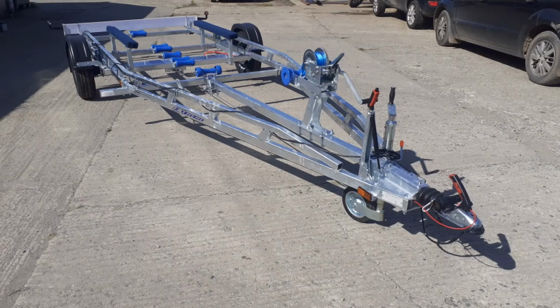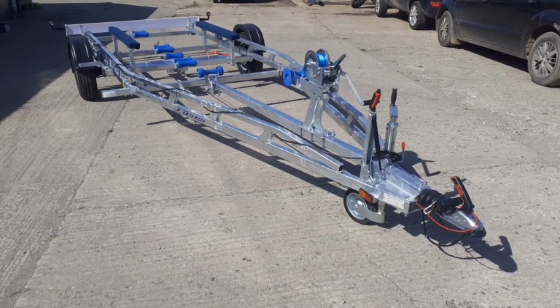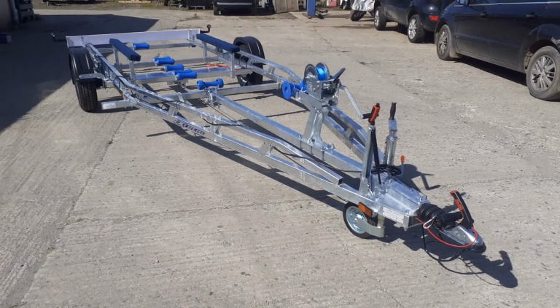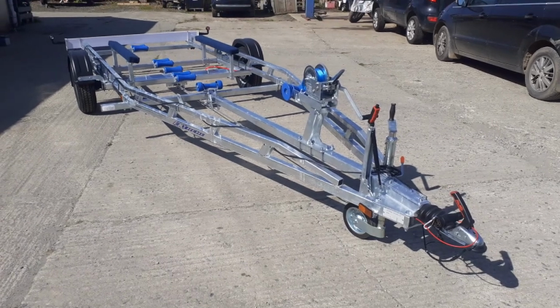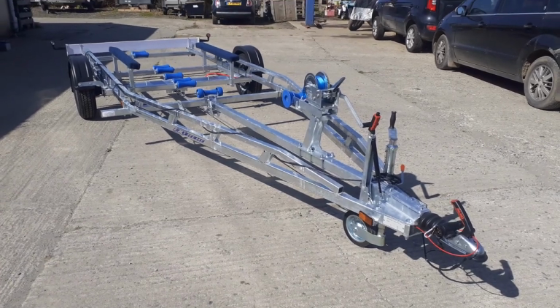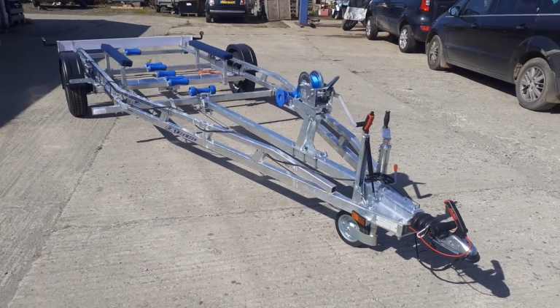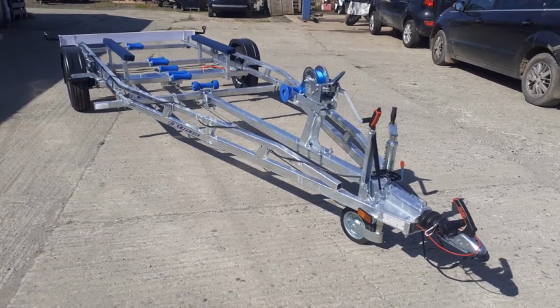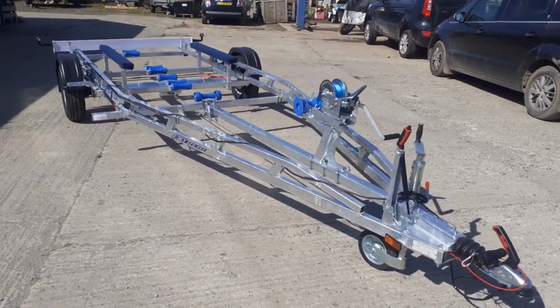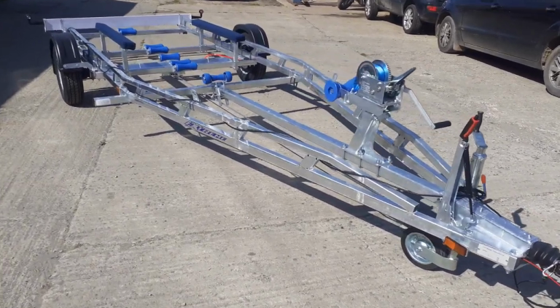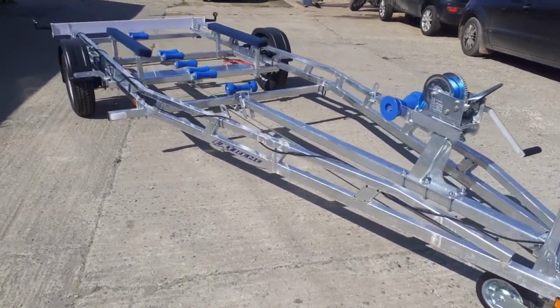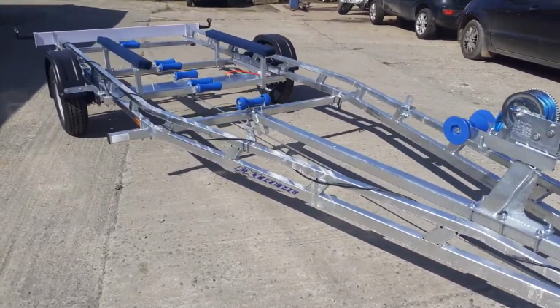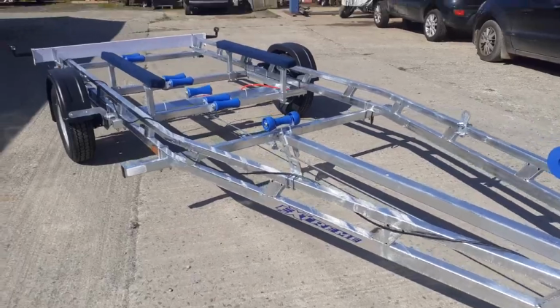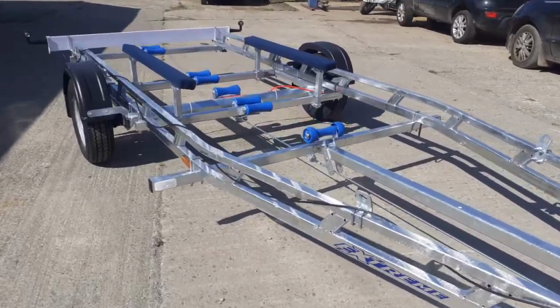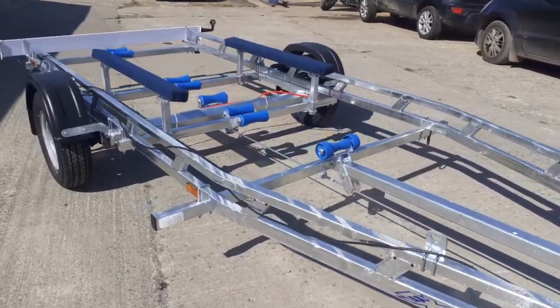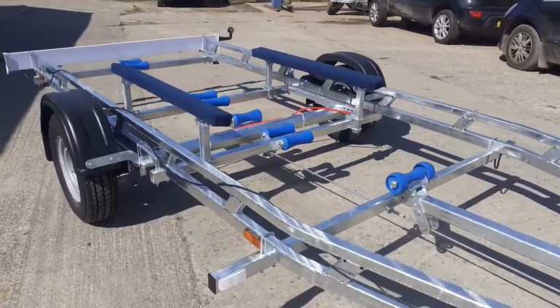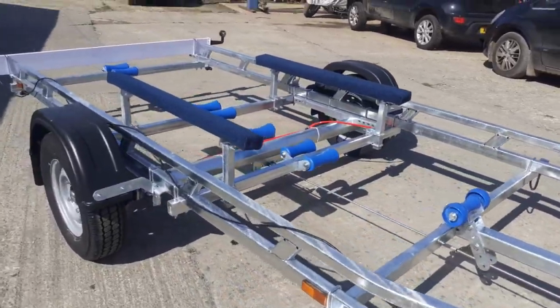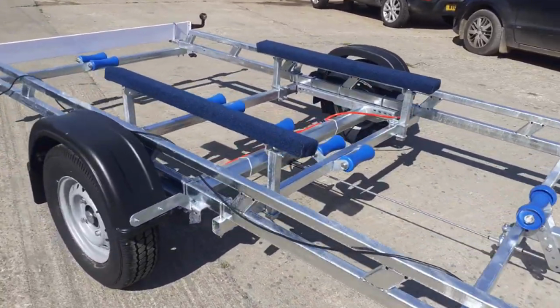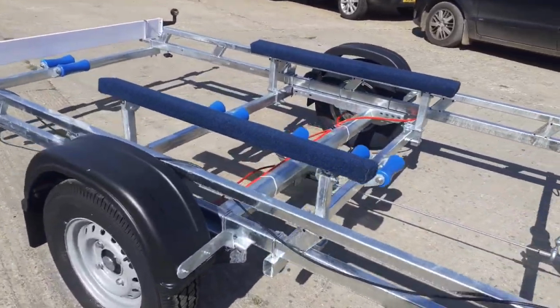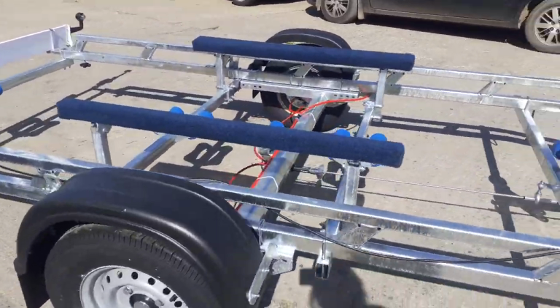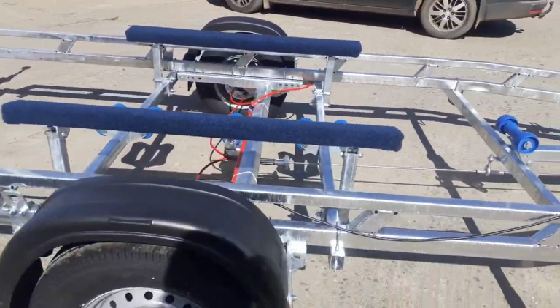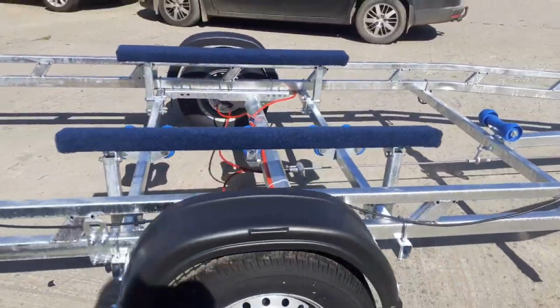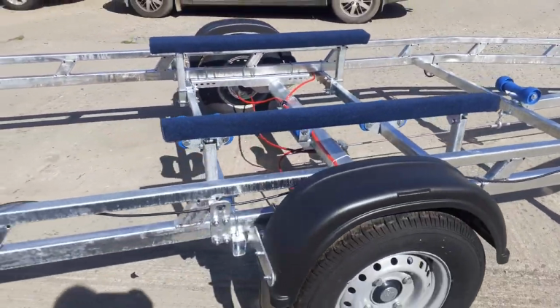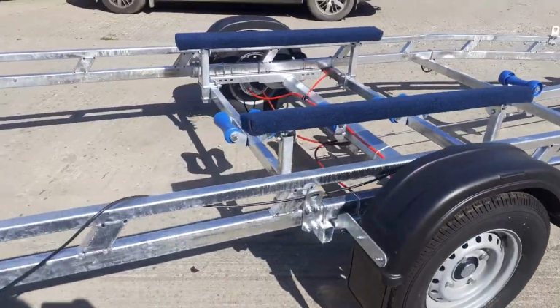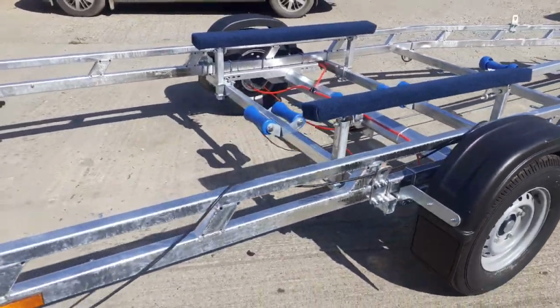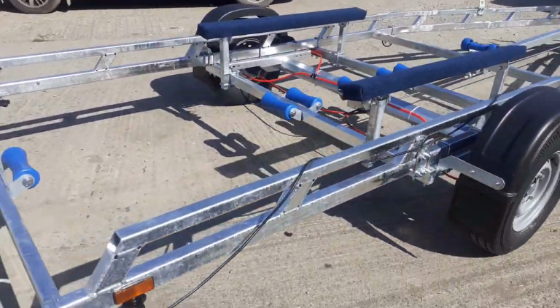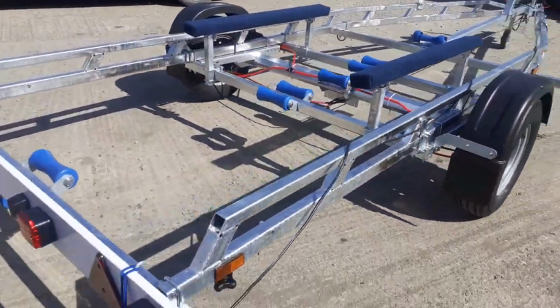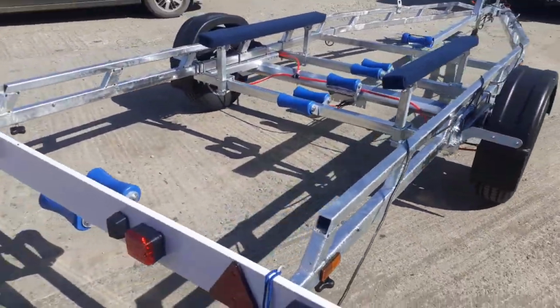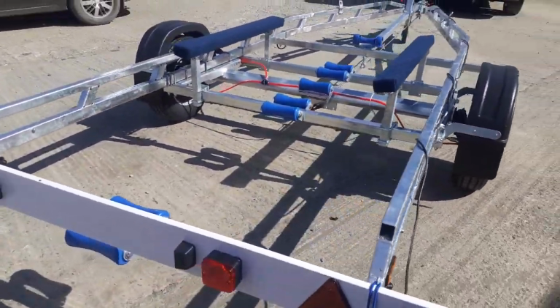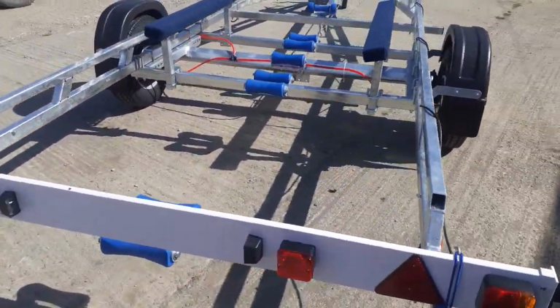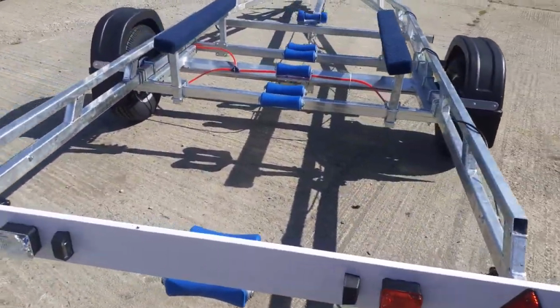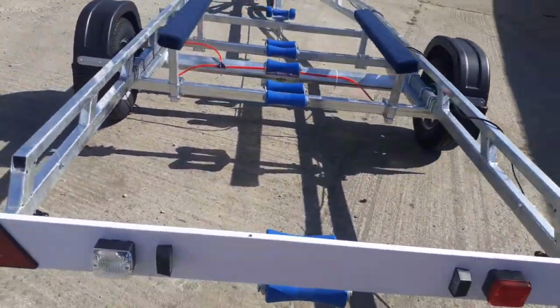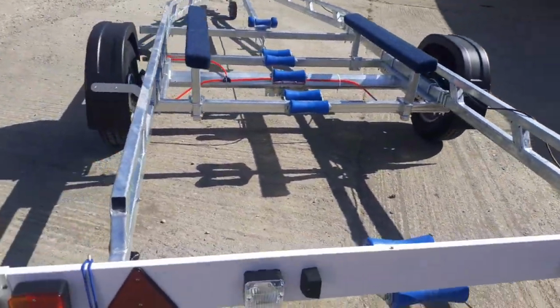Hello and welcome to e-Trailers. Here we have the 1500 kilo bunked trailer — it's the fixed keel trailer, so ideal for the Cornish Crabber type design, or boats that have a fixed keel with a skeg and a fixed prop.